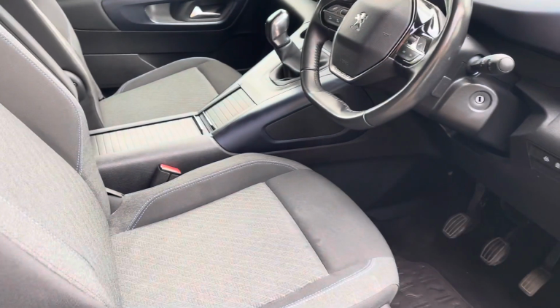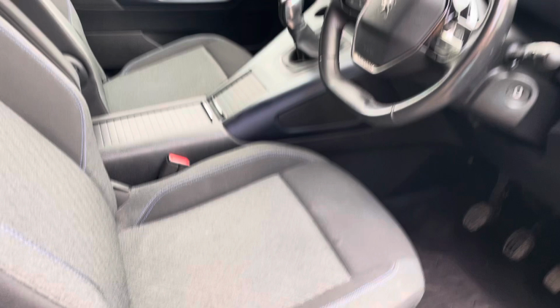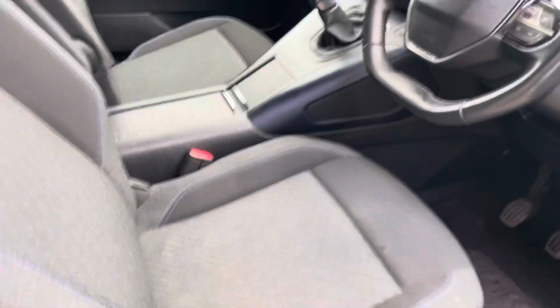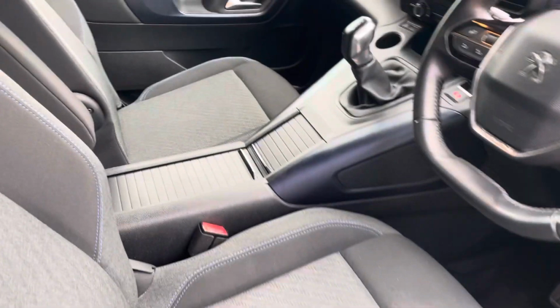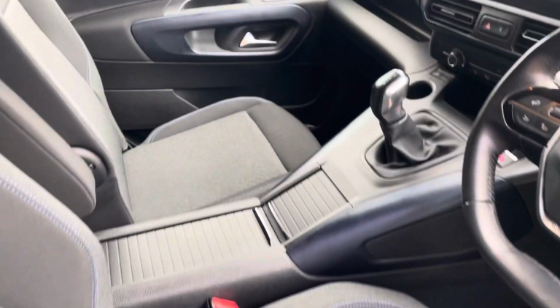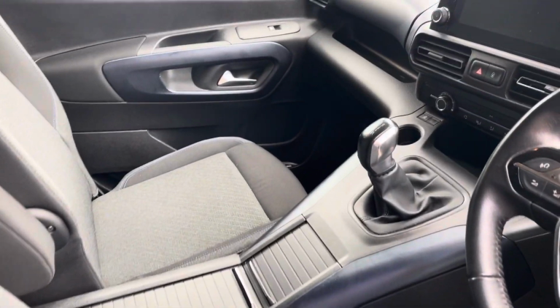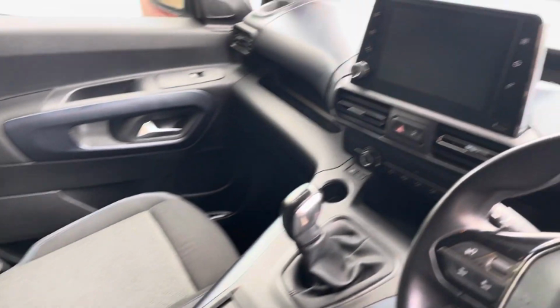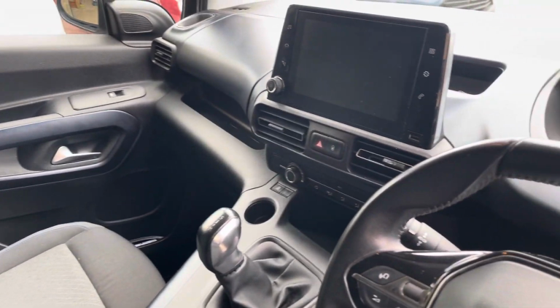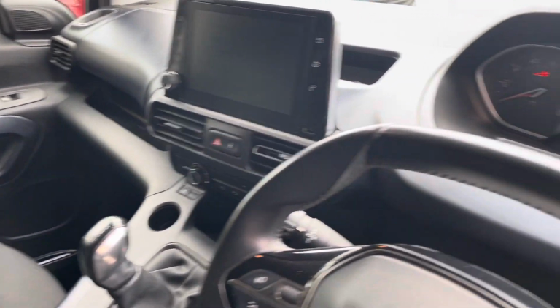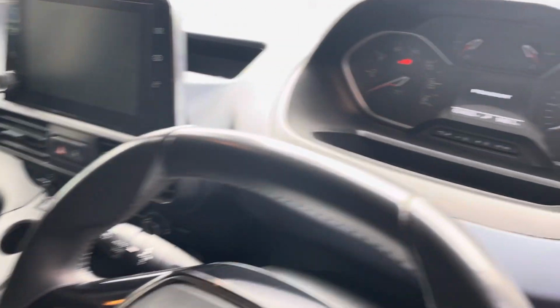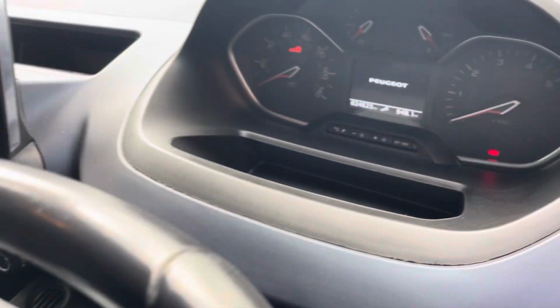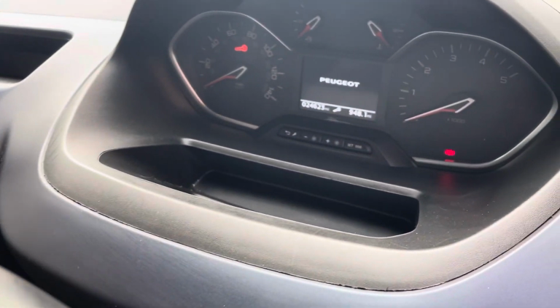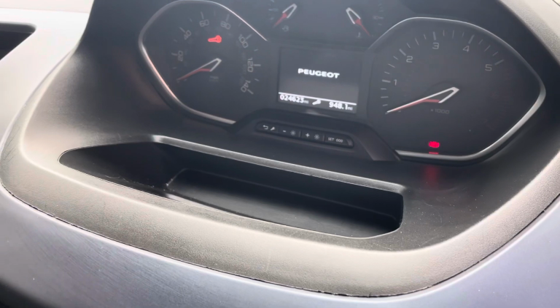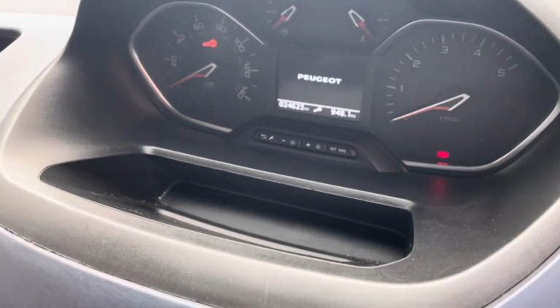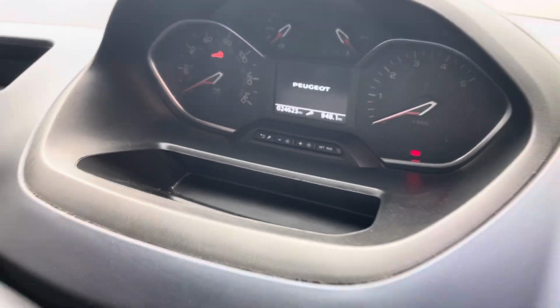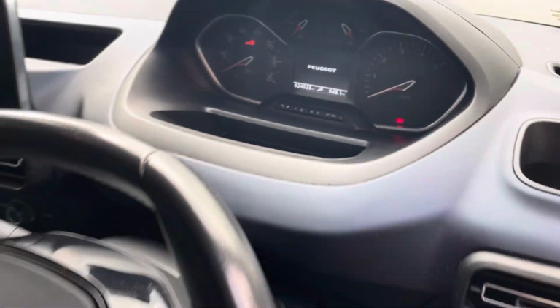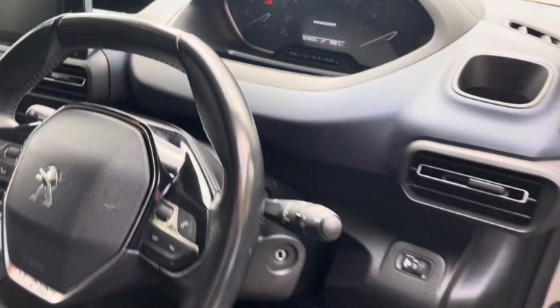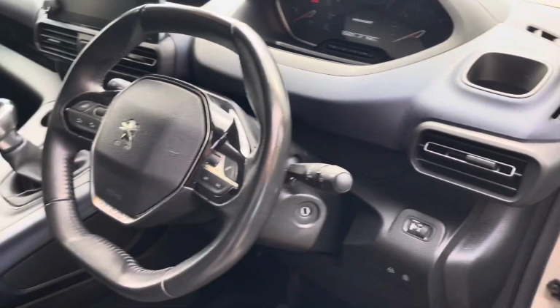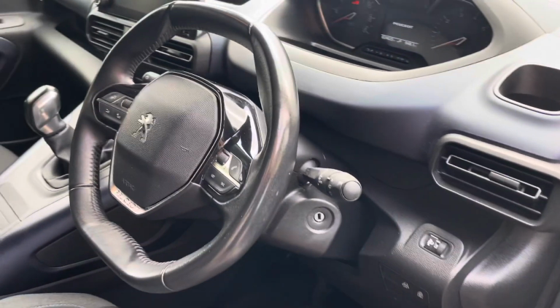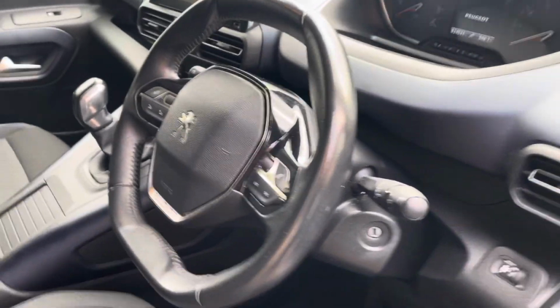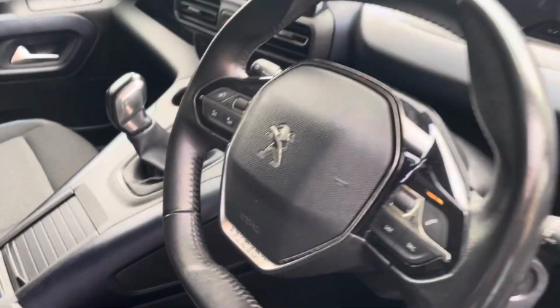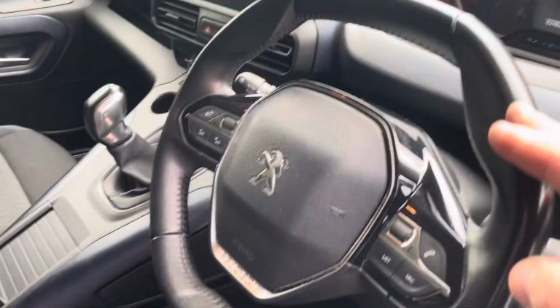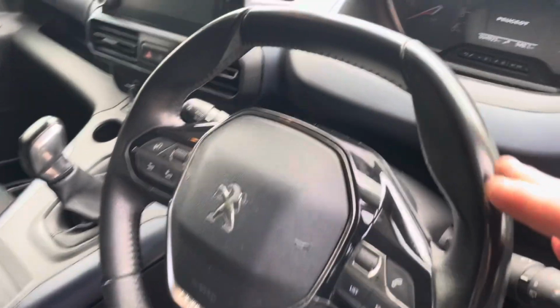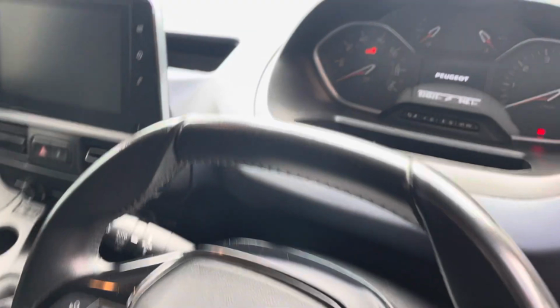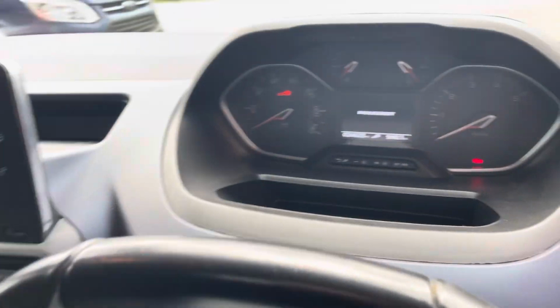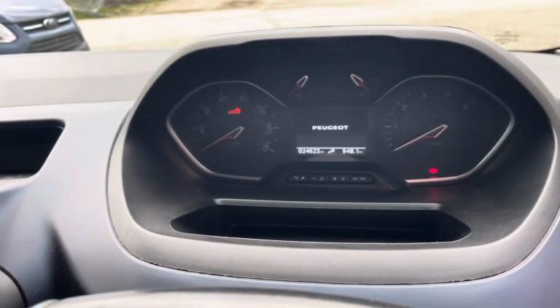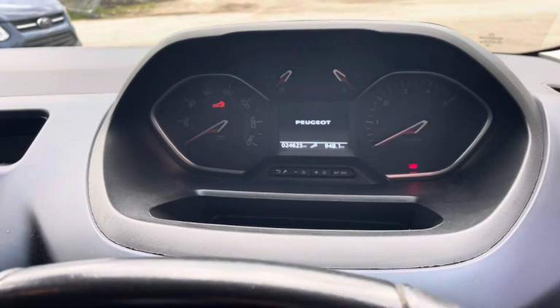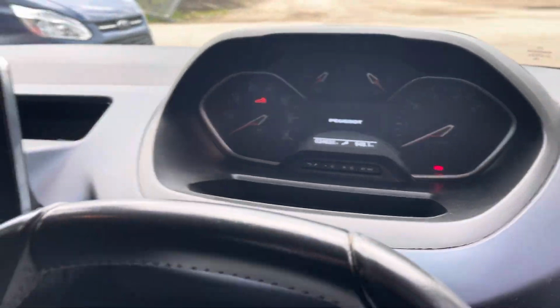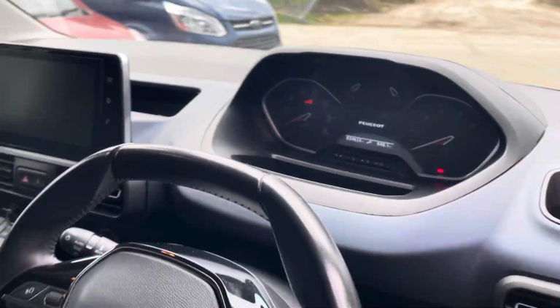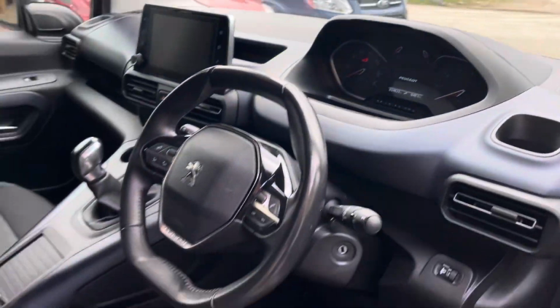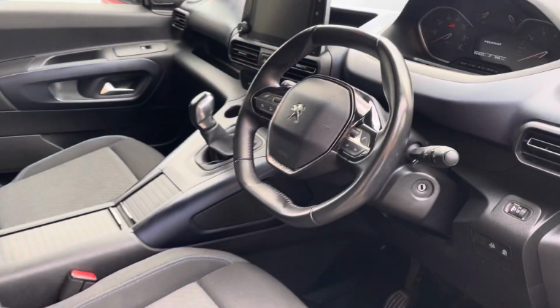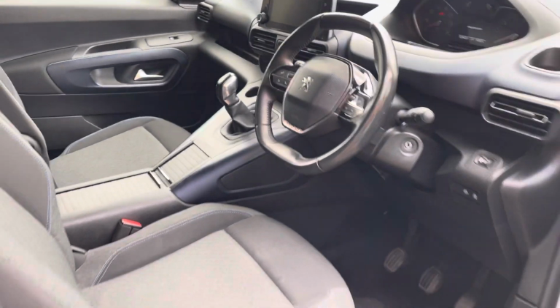Interior is immaculate. Touchscreen infotainment system and confirmation of the mileage. Really like these — the steering wheel's a bit smaller so you can see over that and onto the dash there.